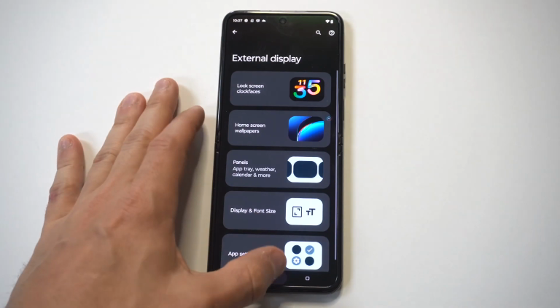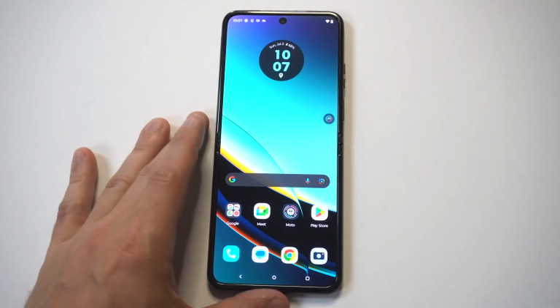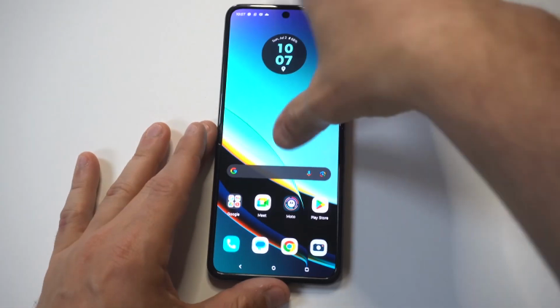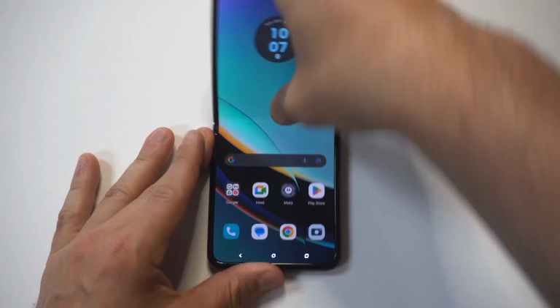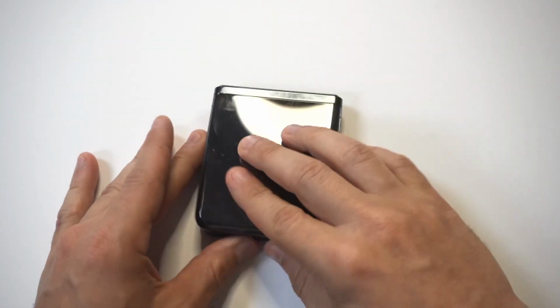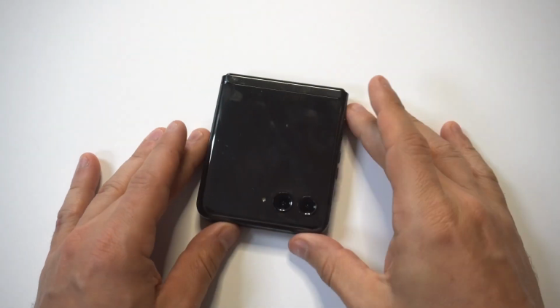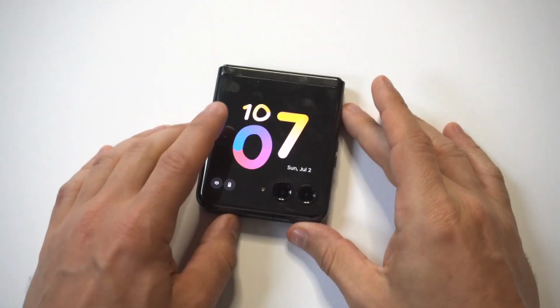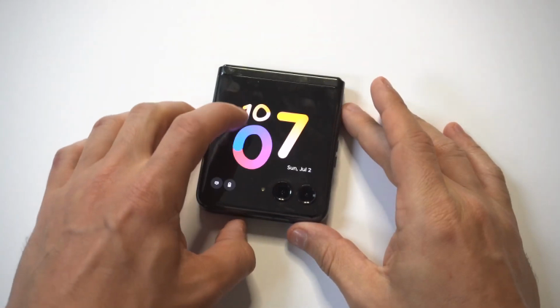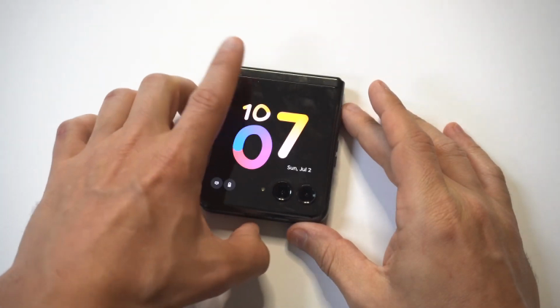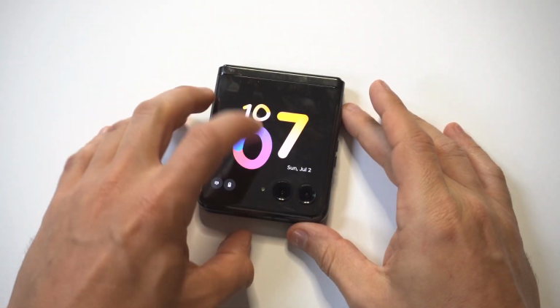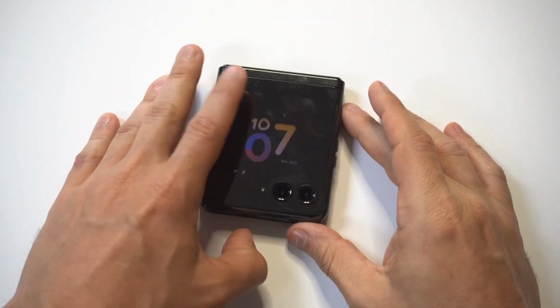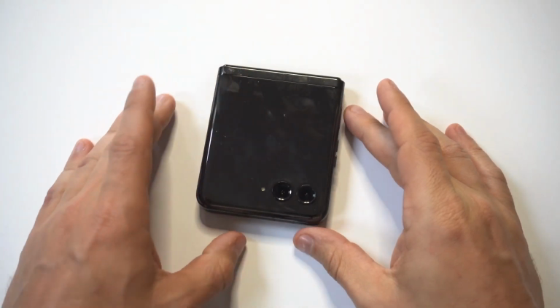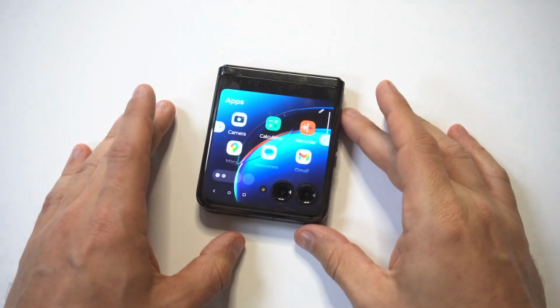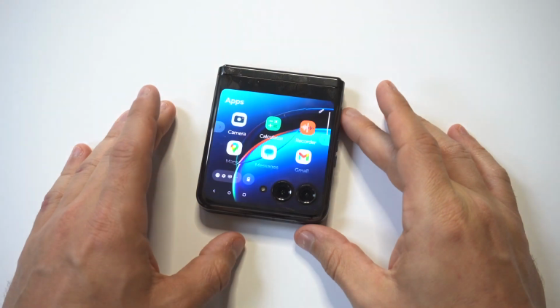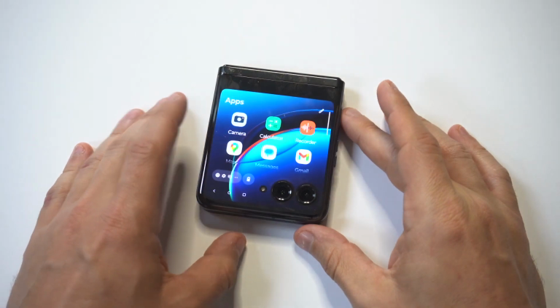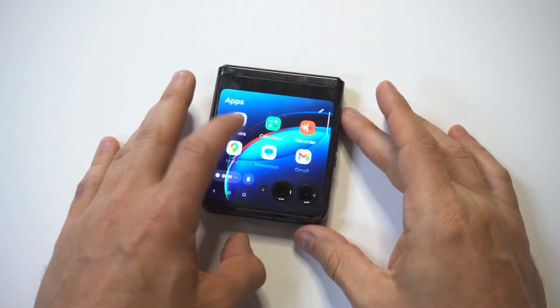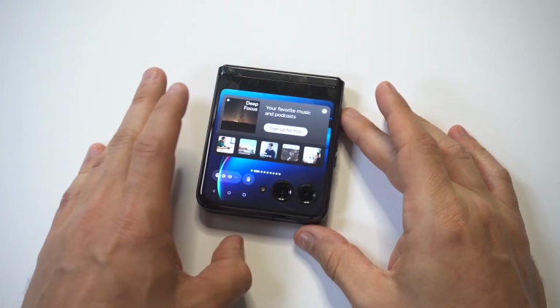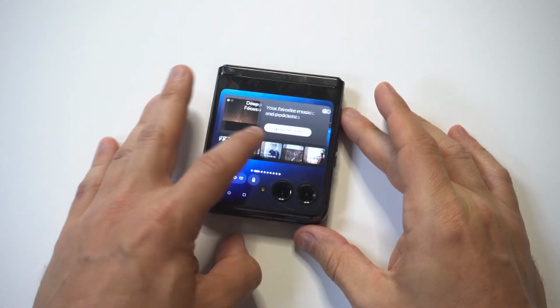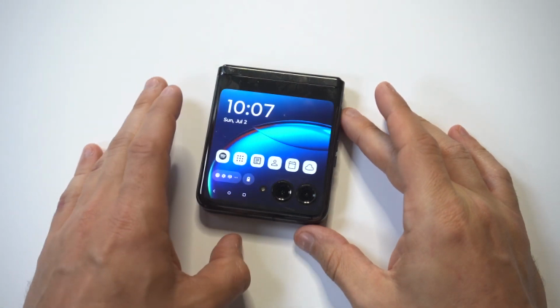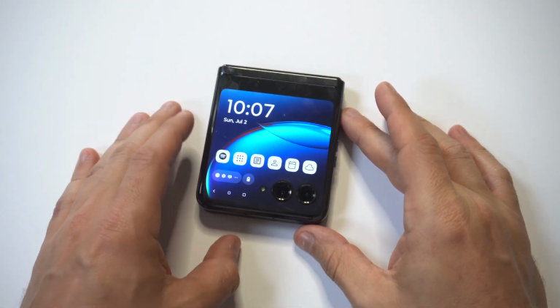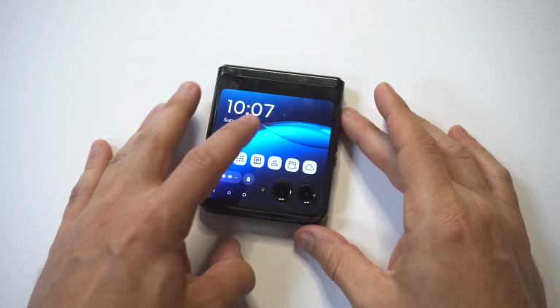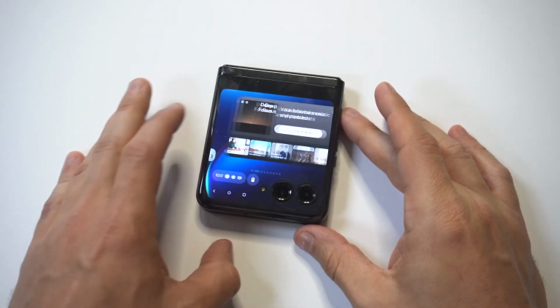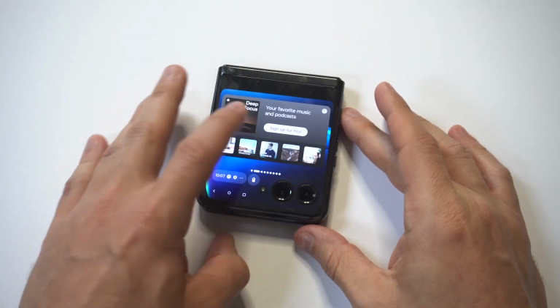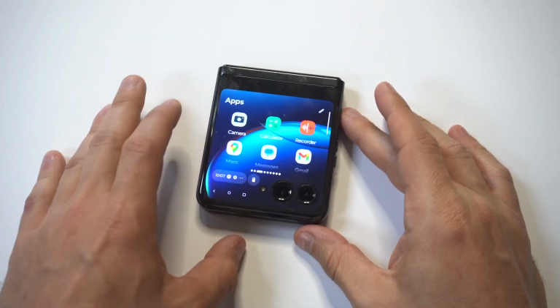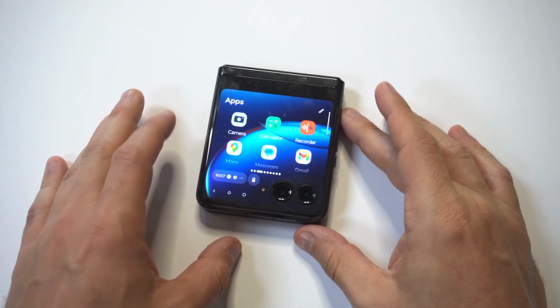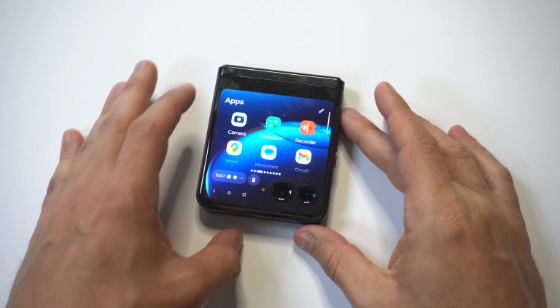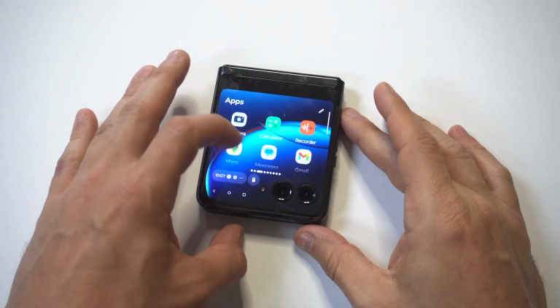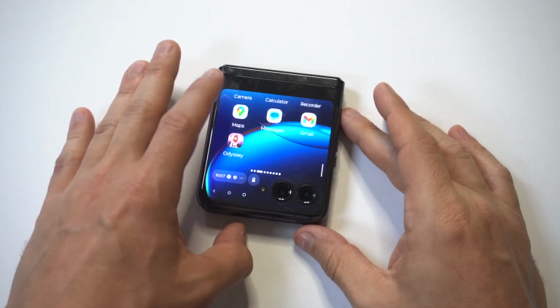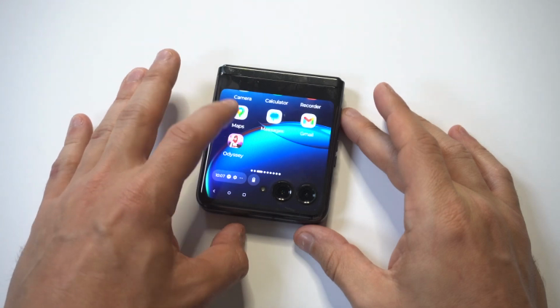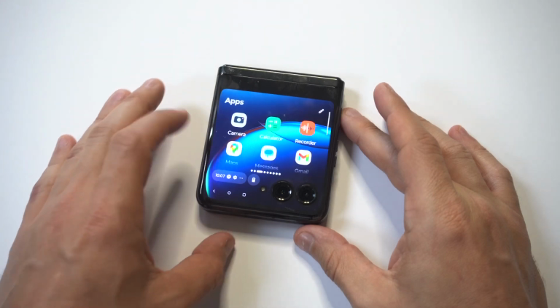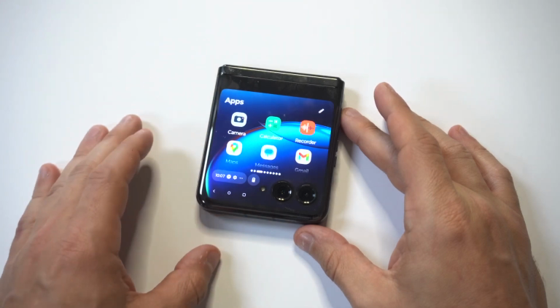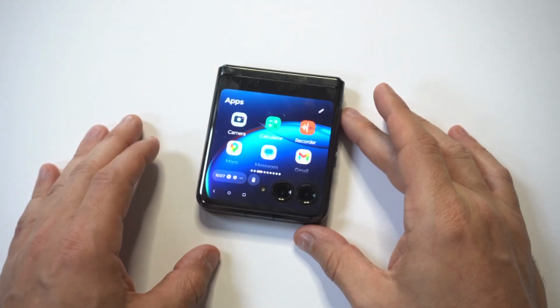Now we're going to check out how jumbo style this looks. Let's close it up. Swiping up and there you go — everything's a little bit bigger. You could obviously make it smaller as well.